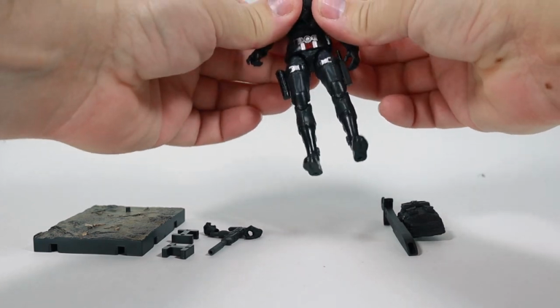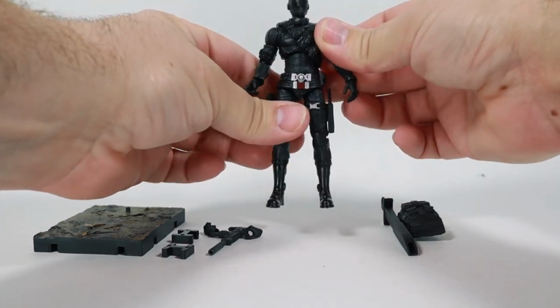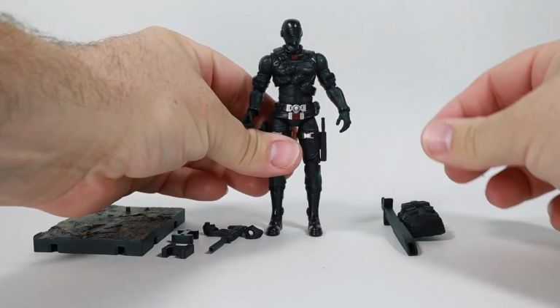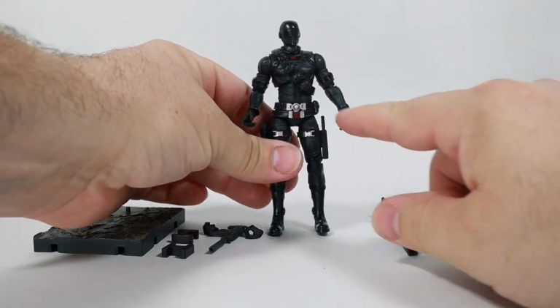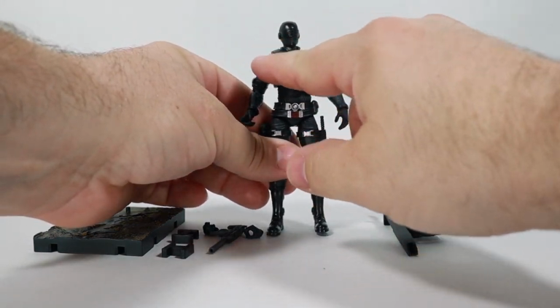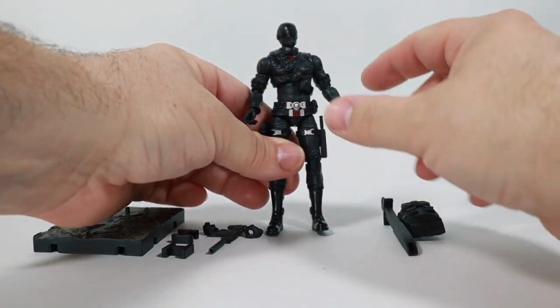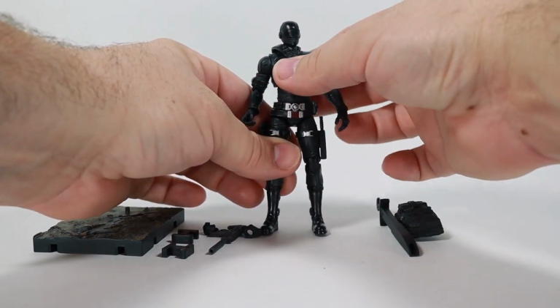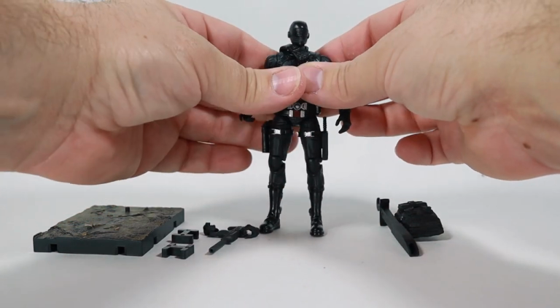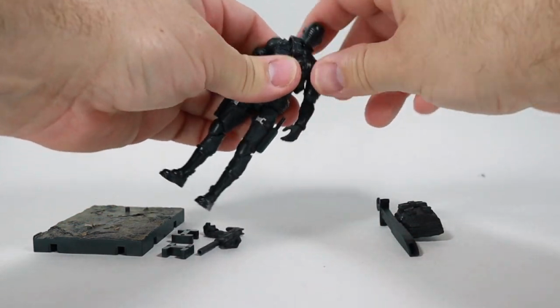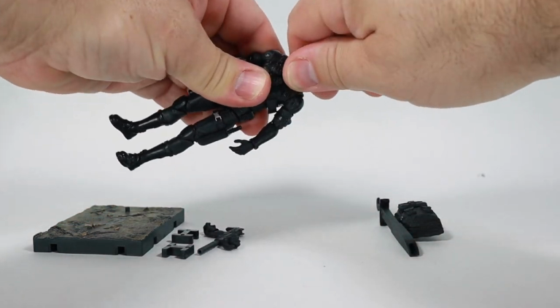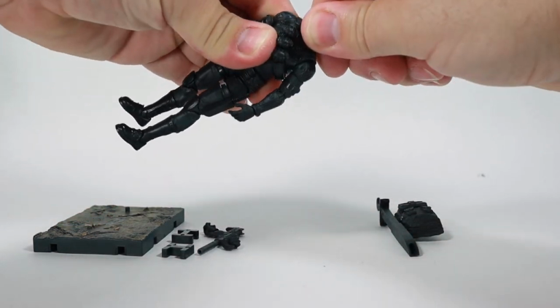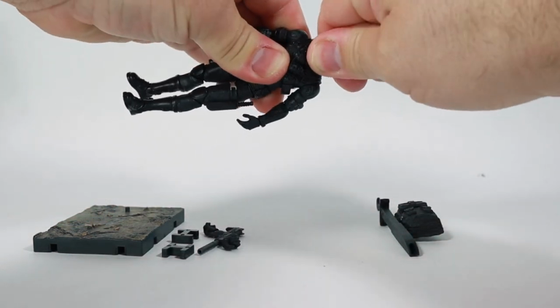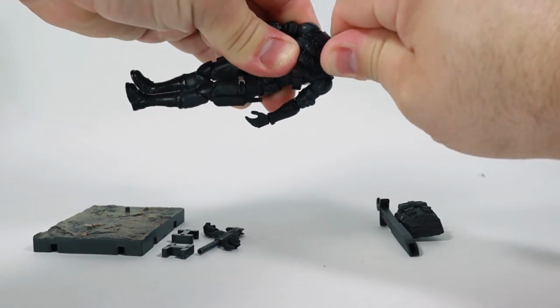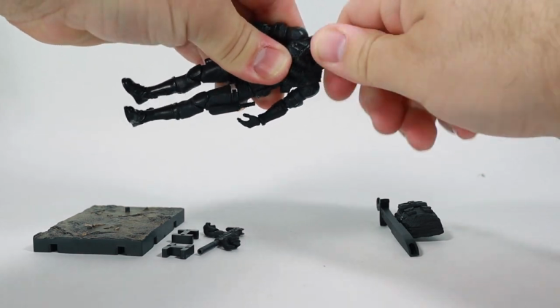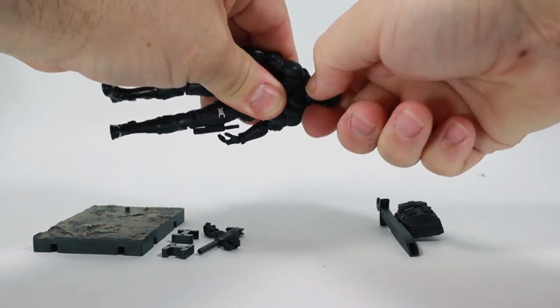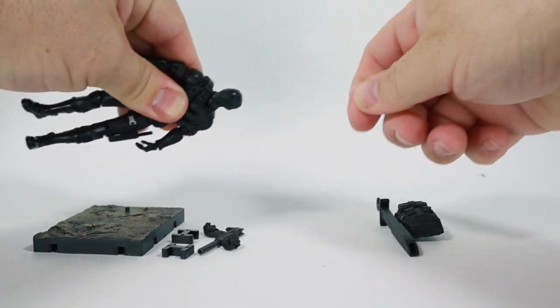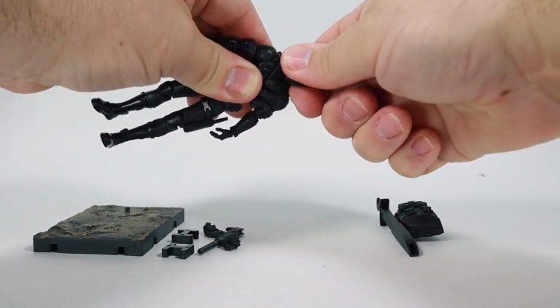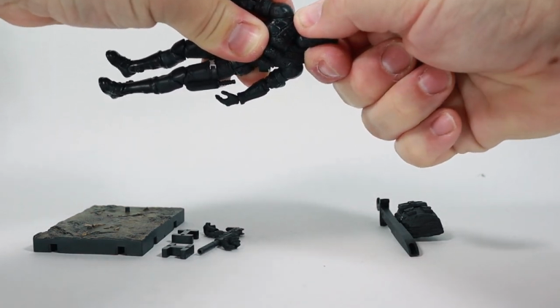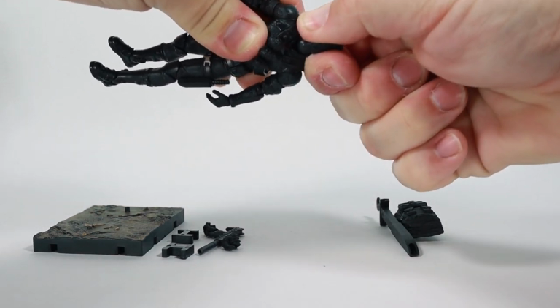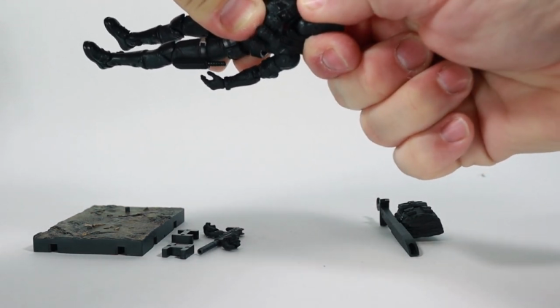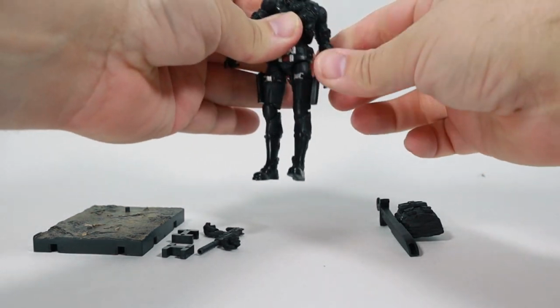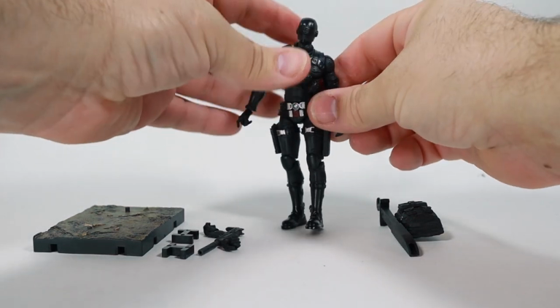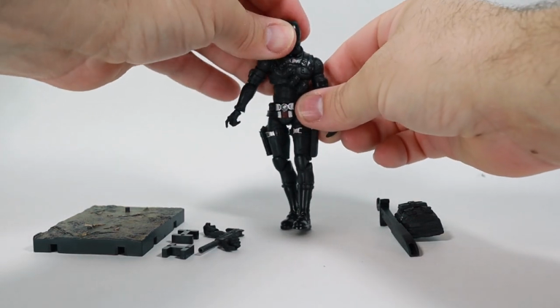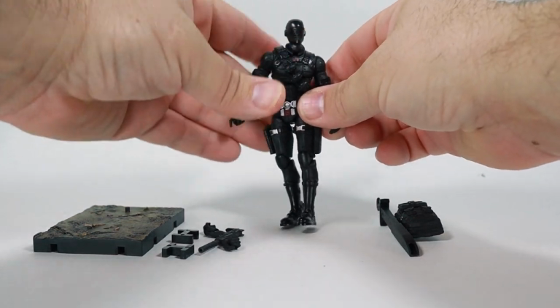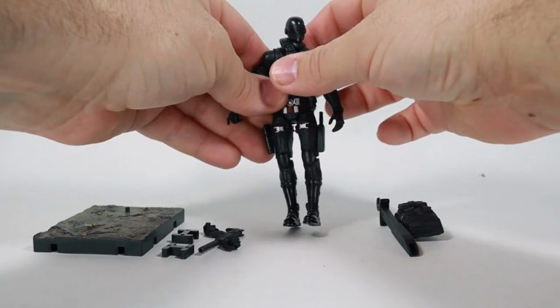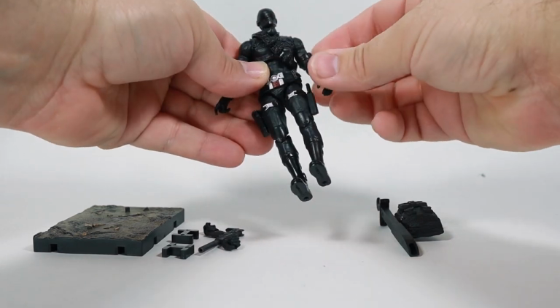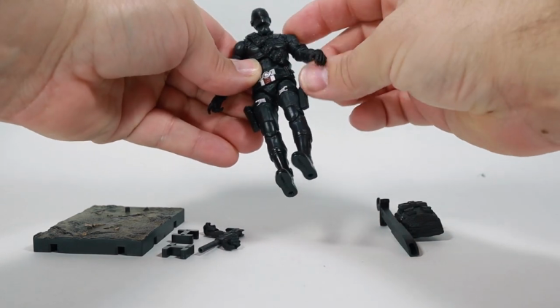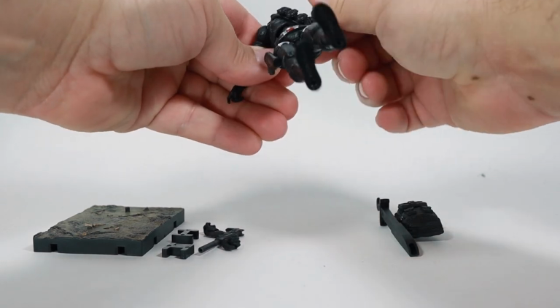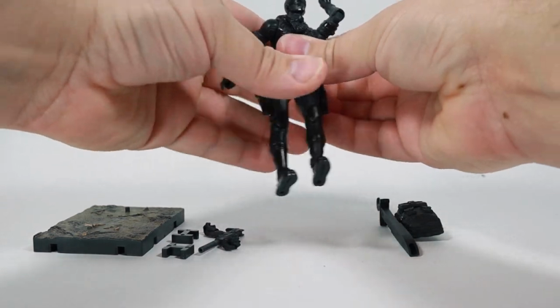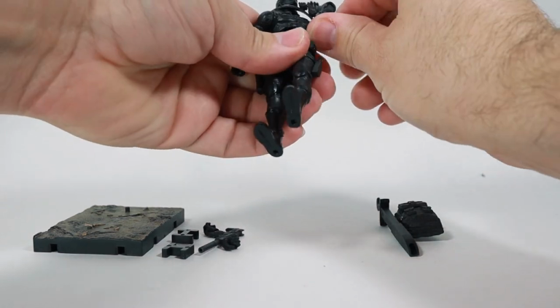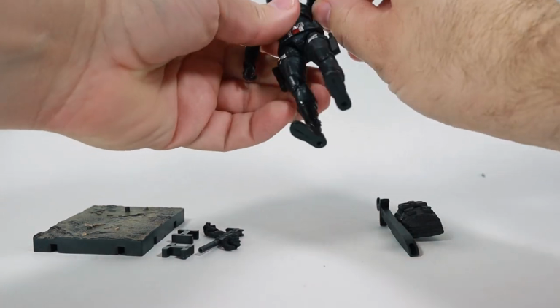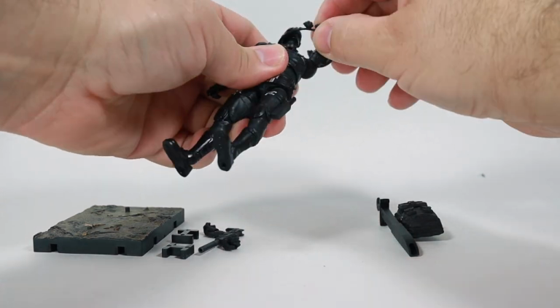He's got this bandolier that's stretched across his chest, and if you pop off his head, which I'm not going to do right now, but if you warm it up you could take this off if you really wanted to. And actually, you don't need to pop off the head.